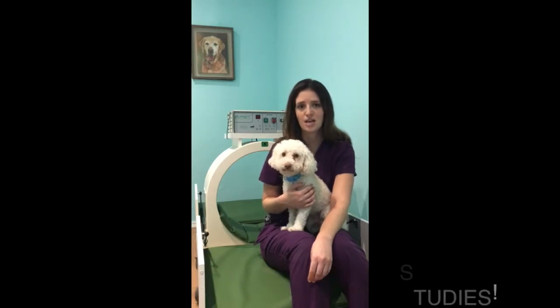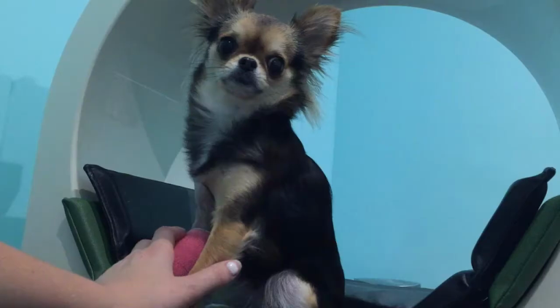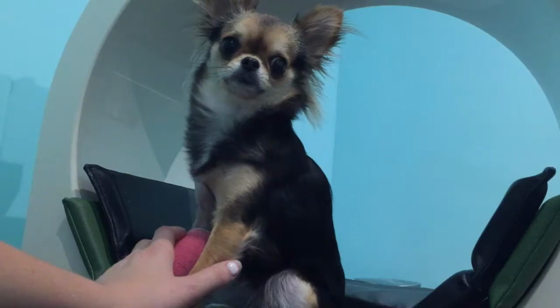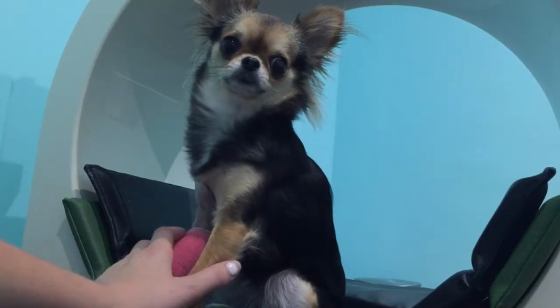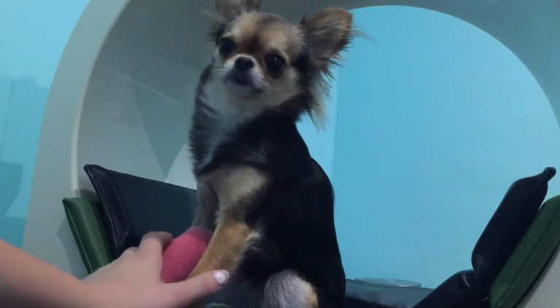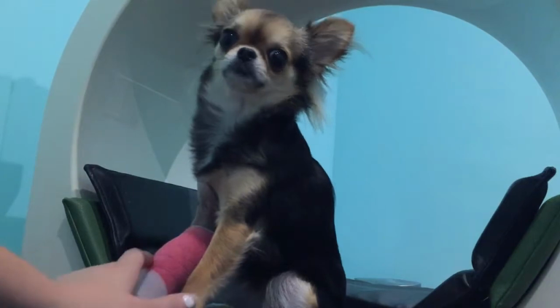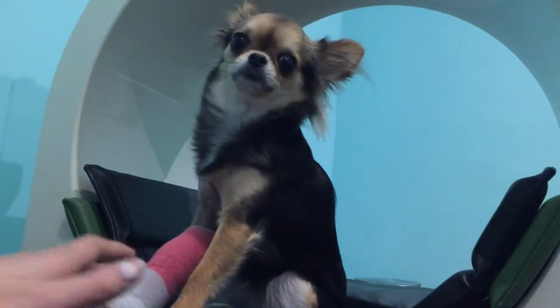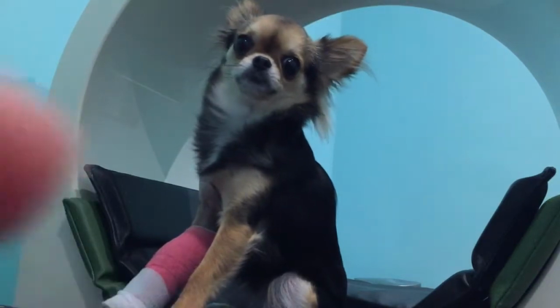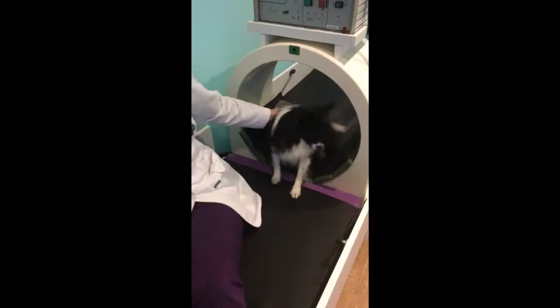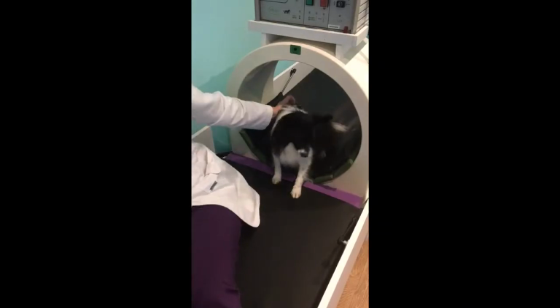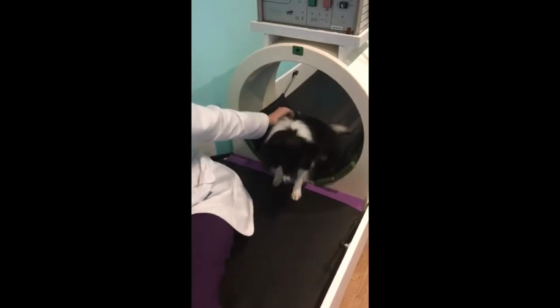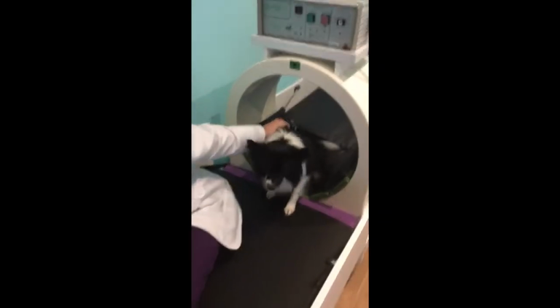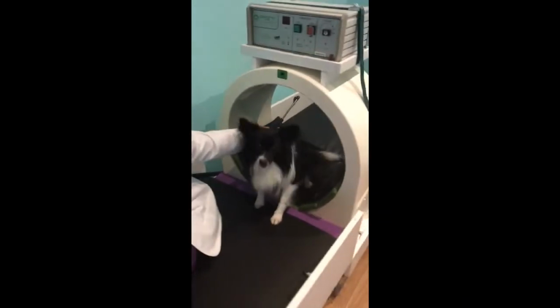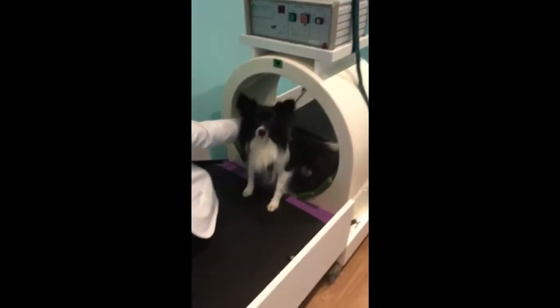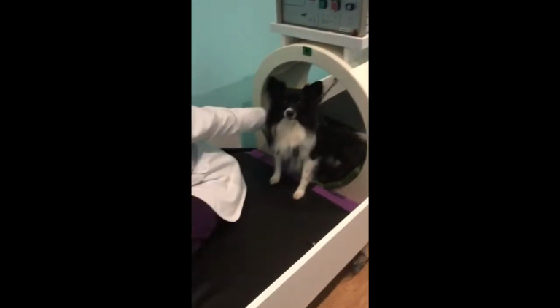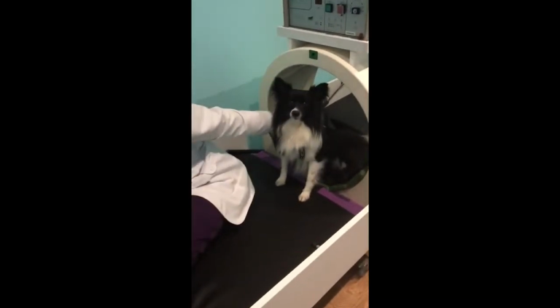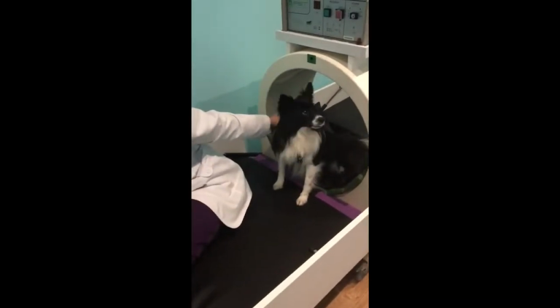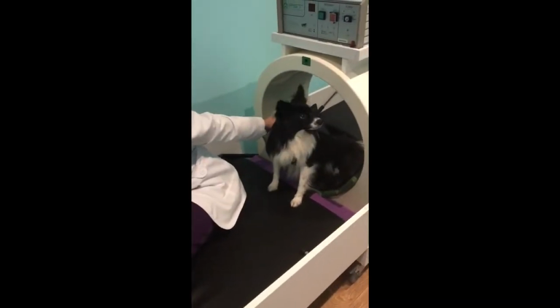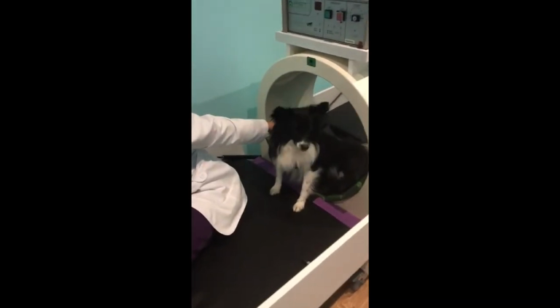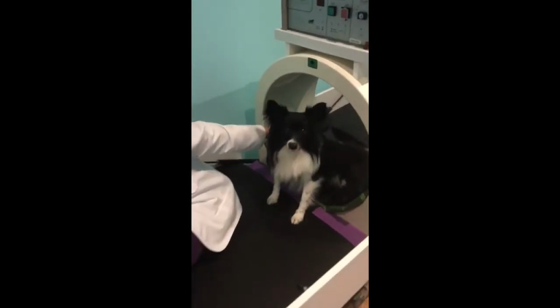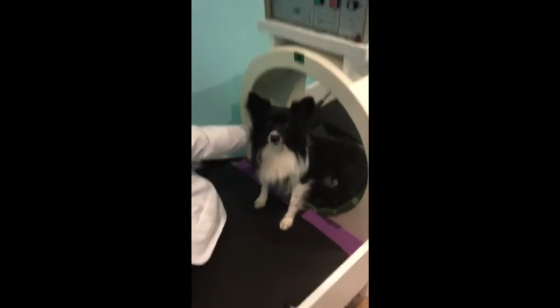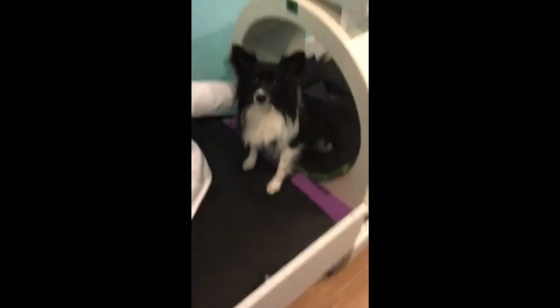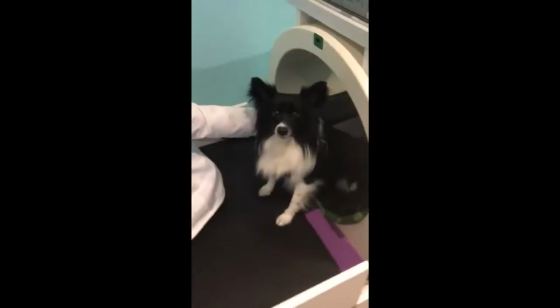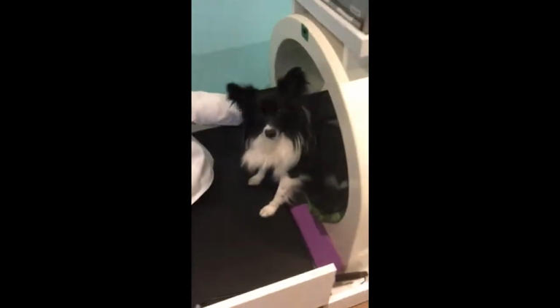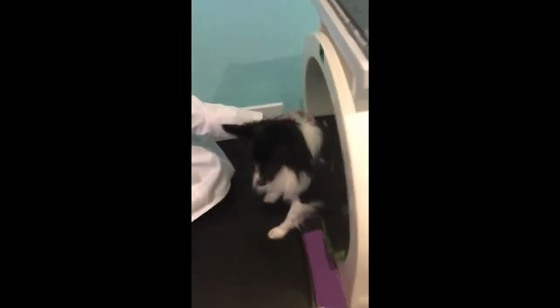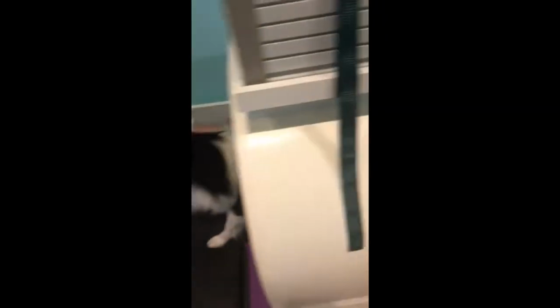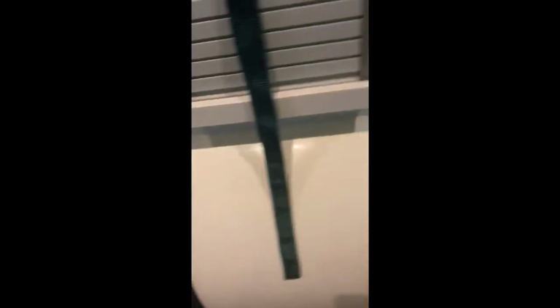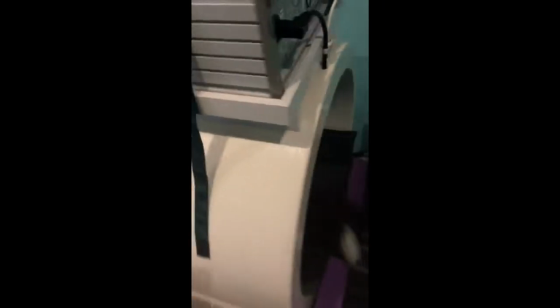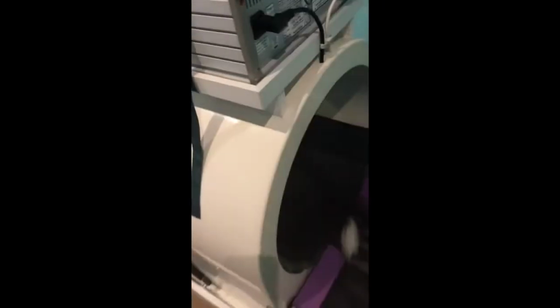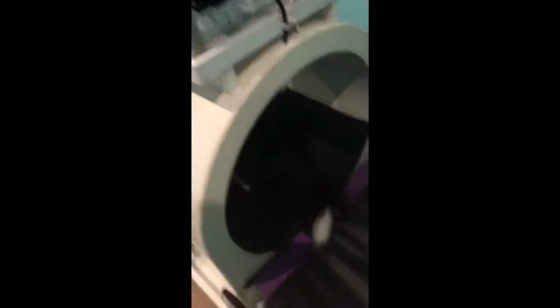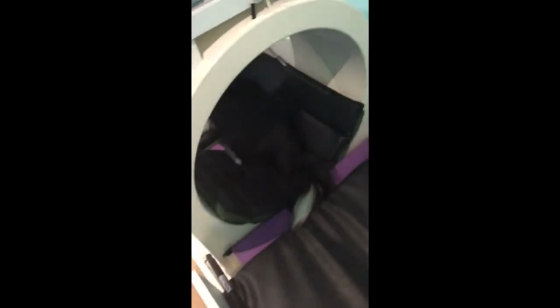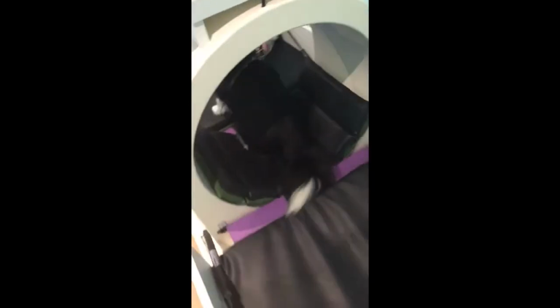We recommend this treatment for pets suffering from arthritis, hip dysplasia, intervertebral disc disease or herniated discs, or any pet in need of general pain relief.